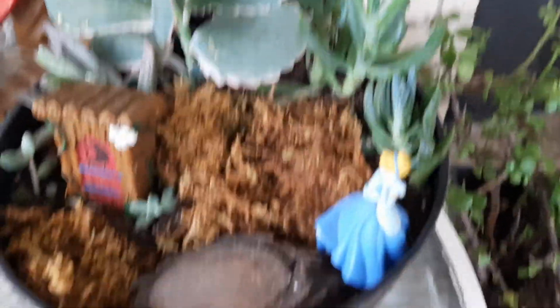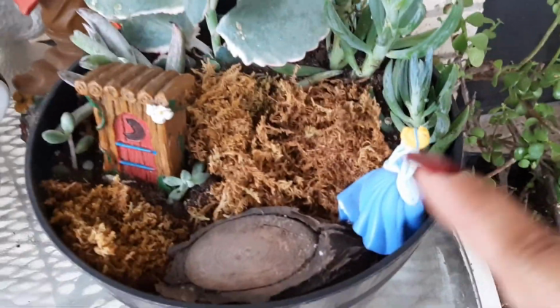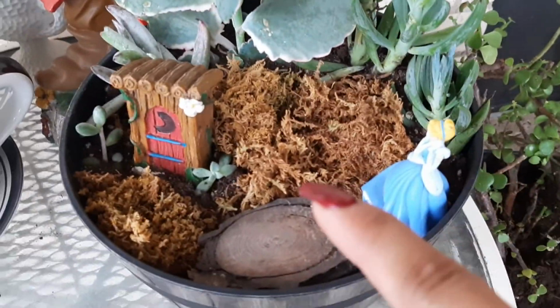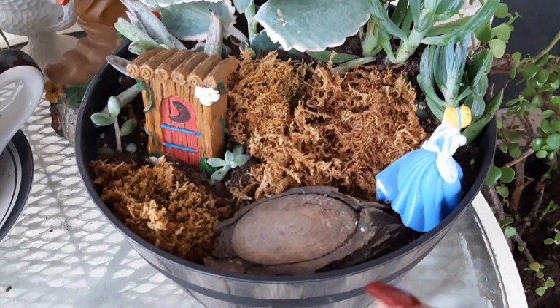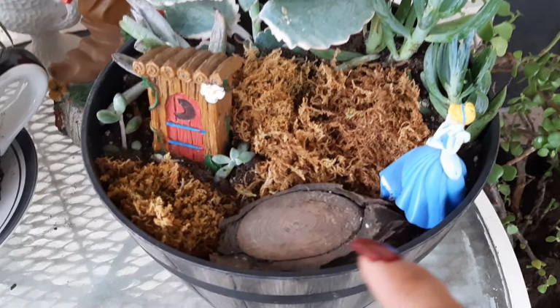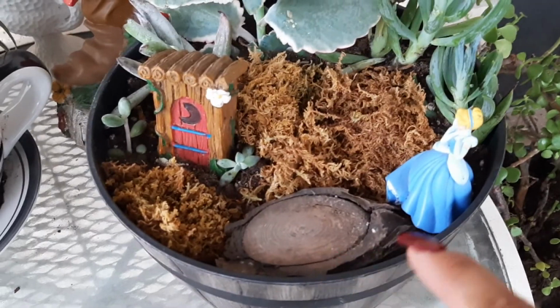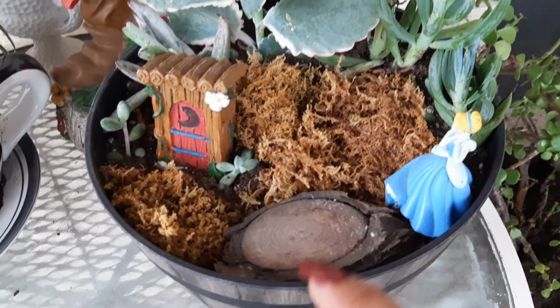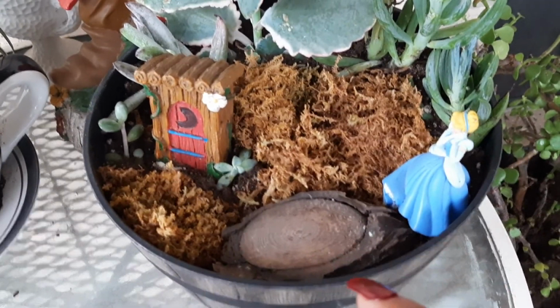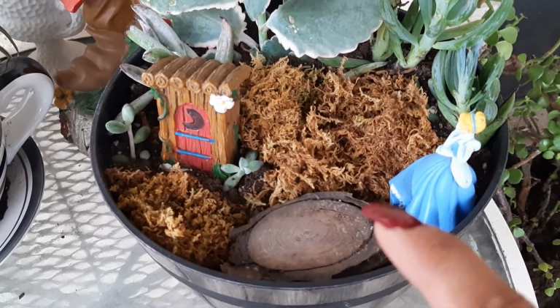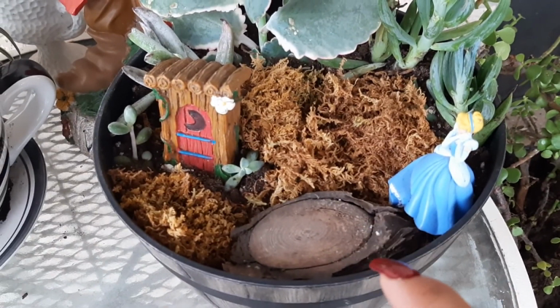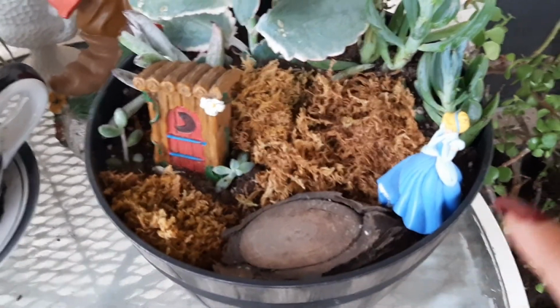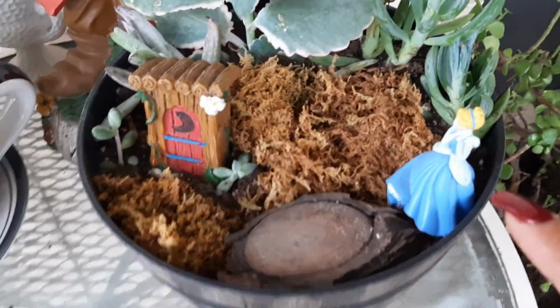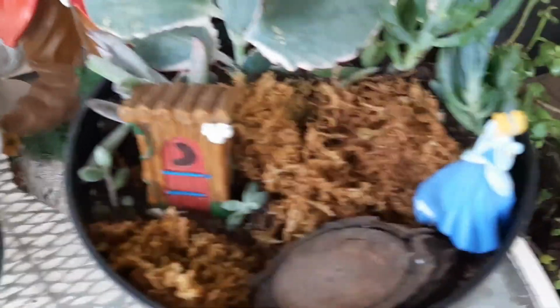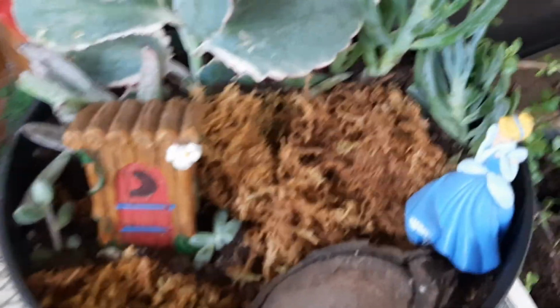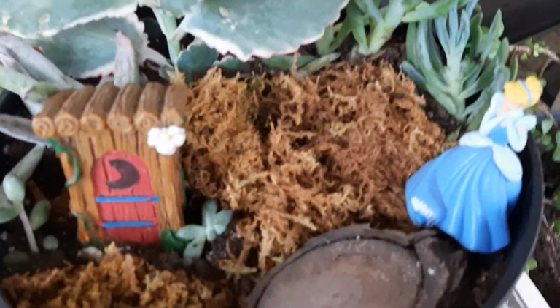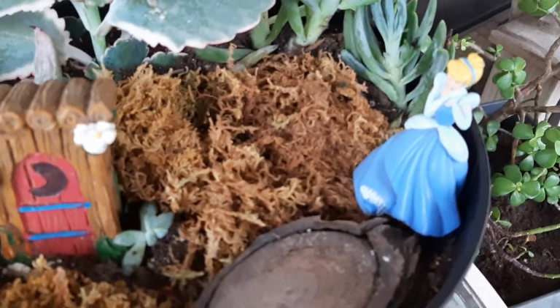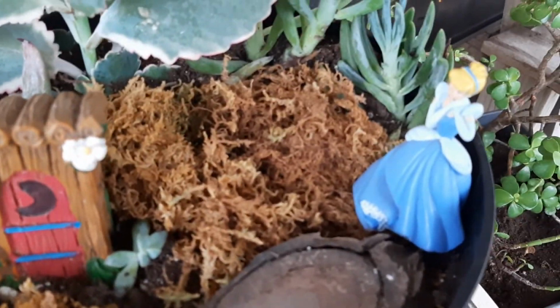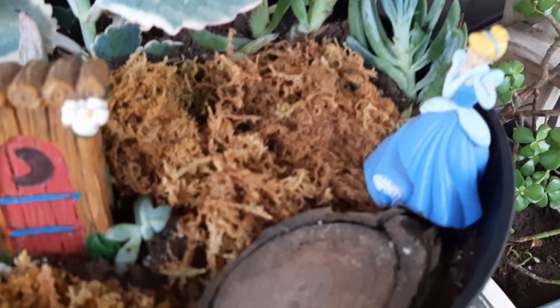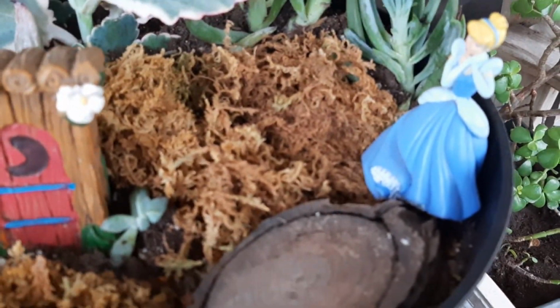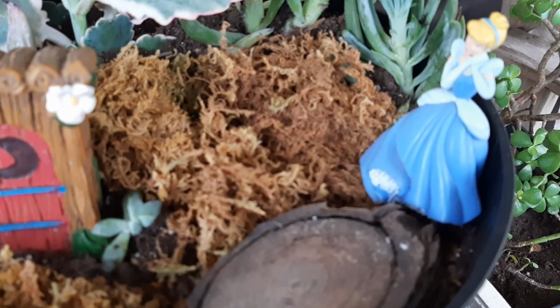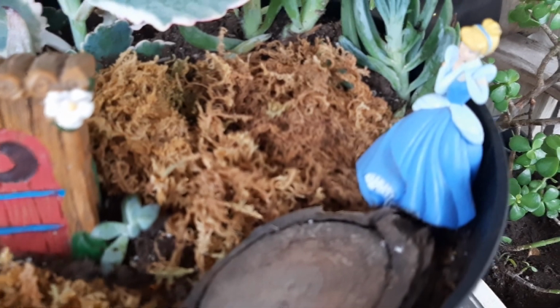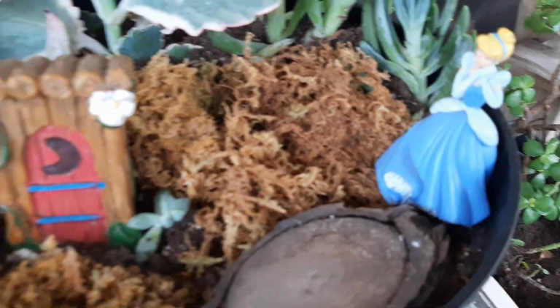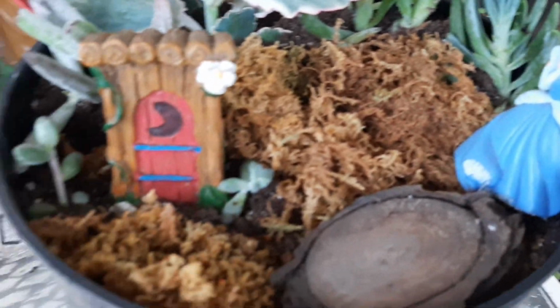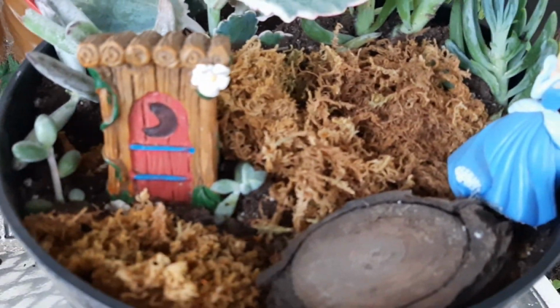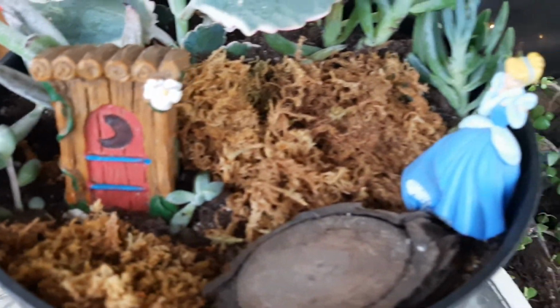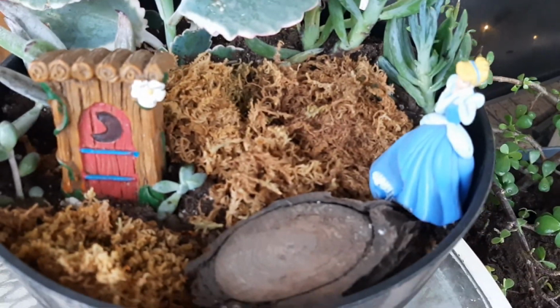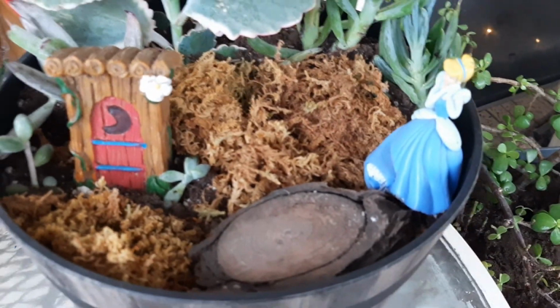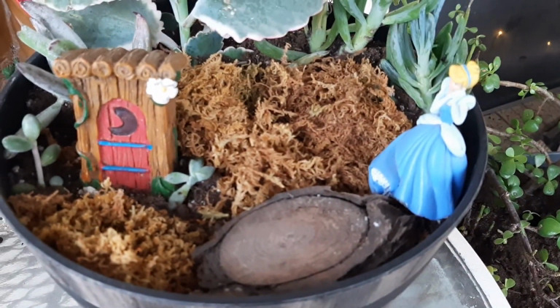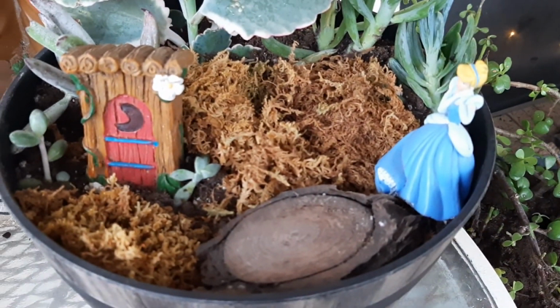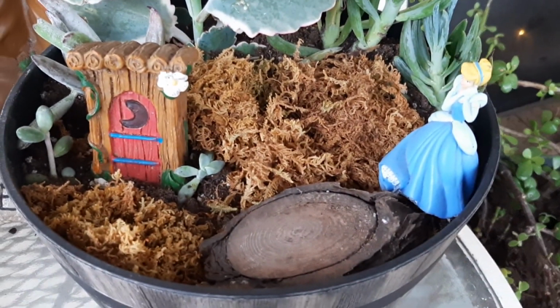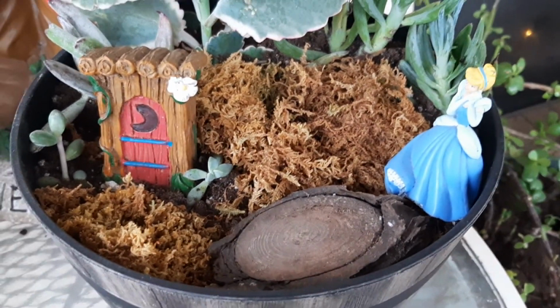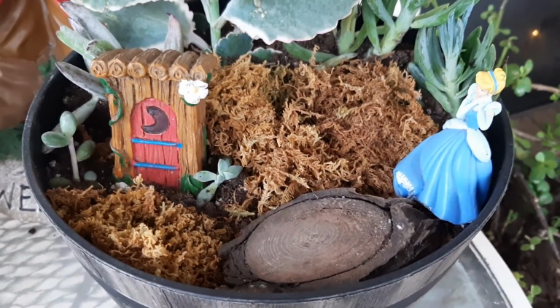I put some sheet moss down and found this little piece of wood — I just put that down. And I put that princess right there, and she looks super happy that there is an outhouse there.